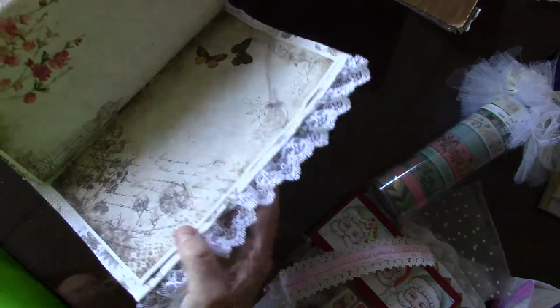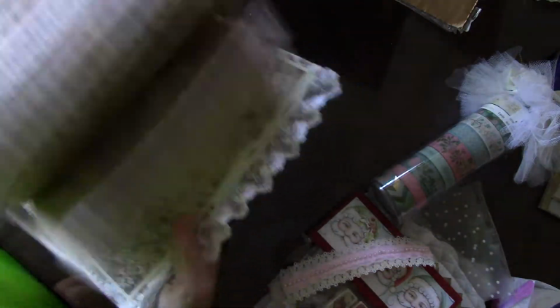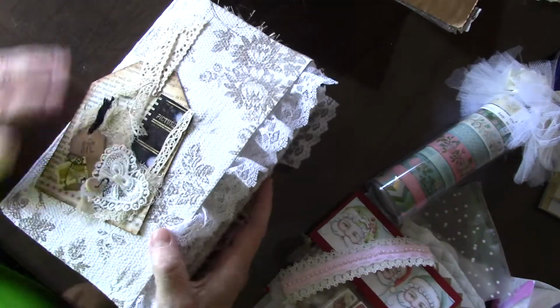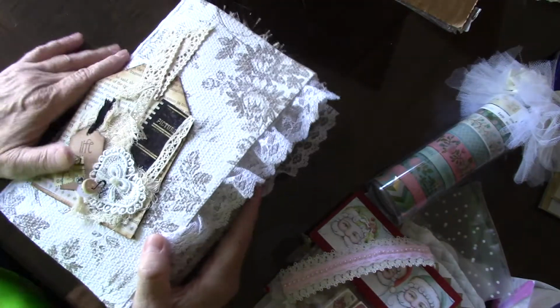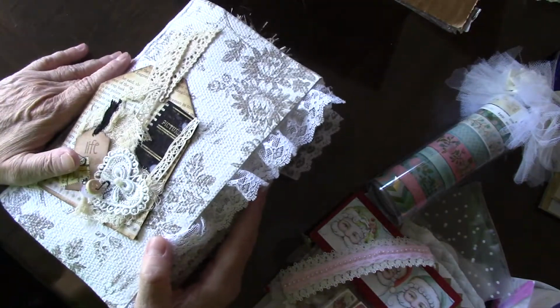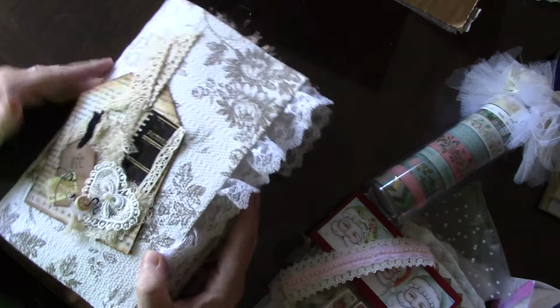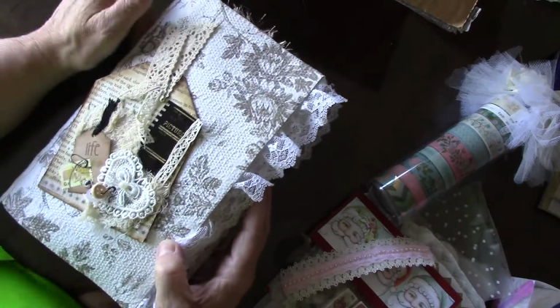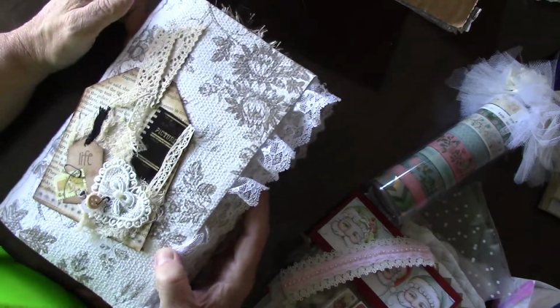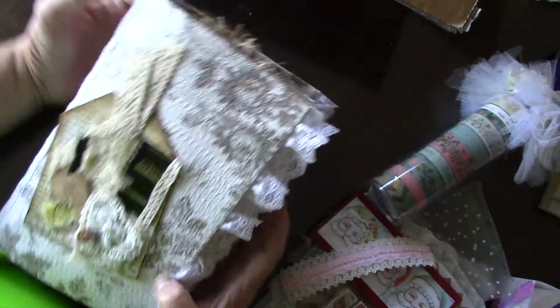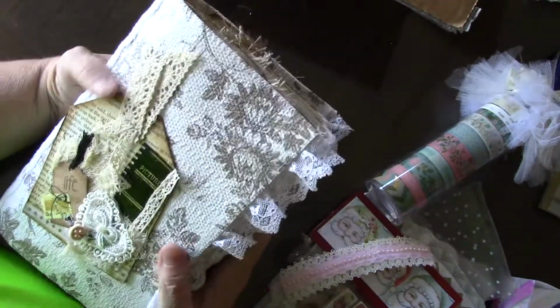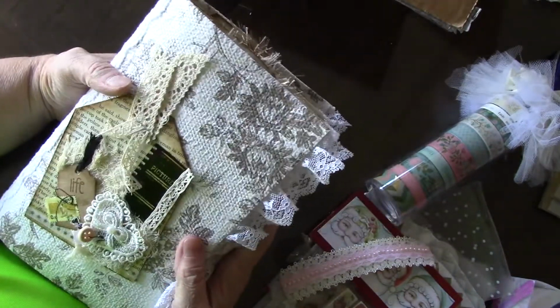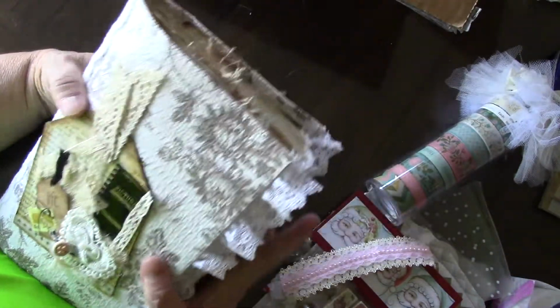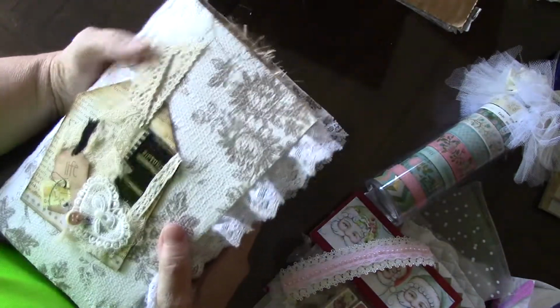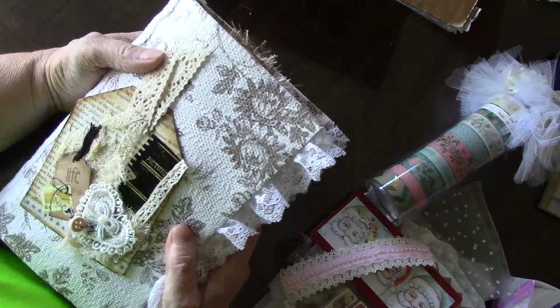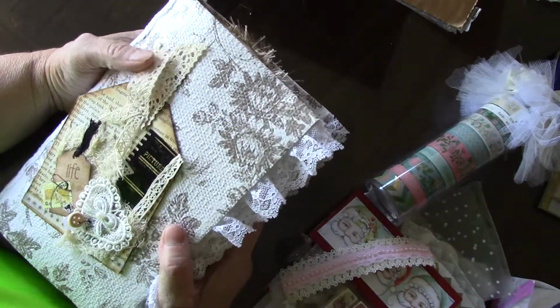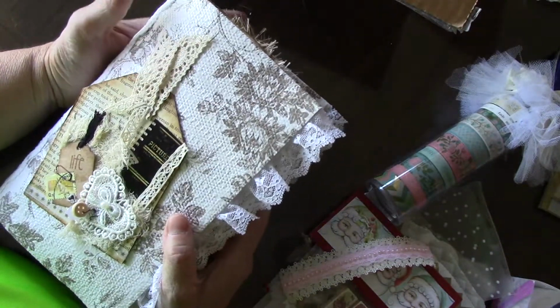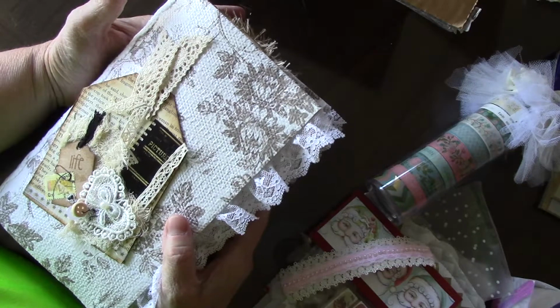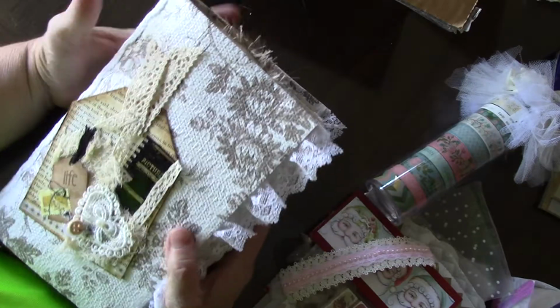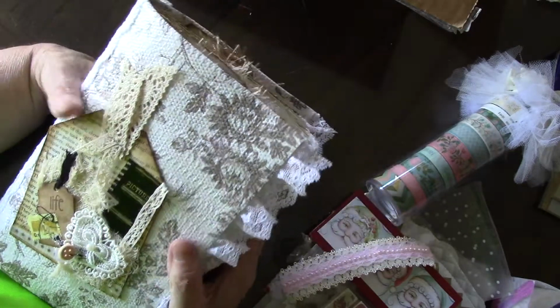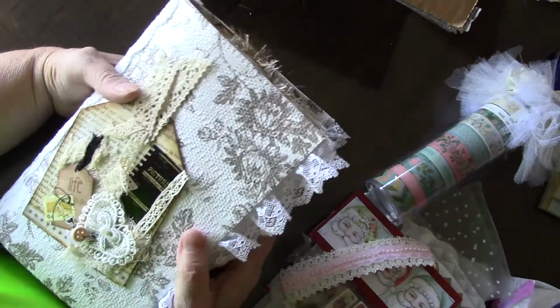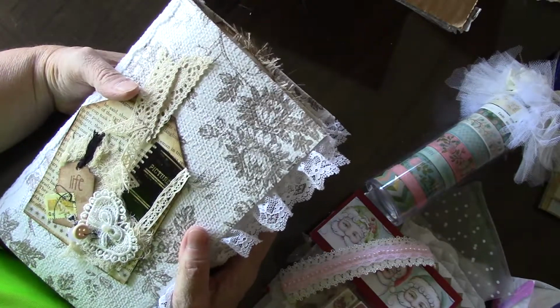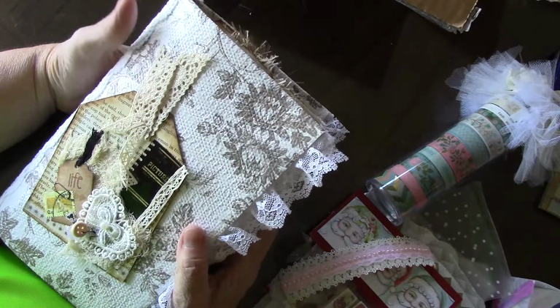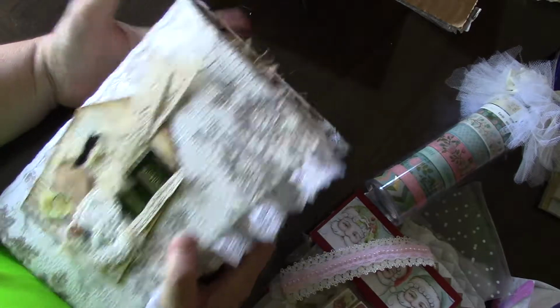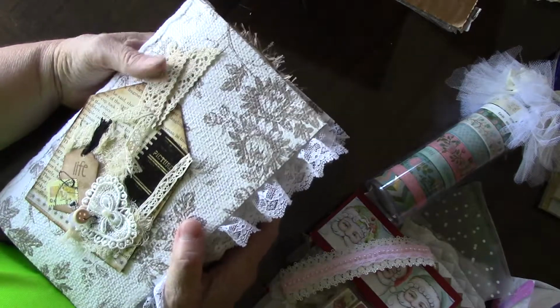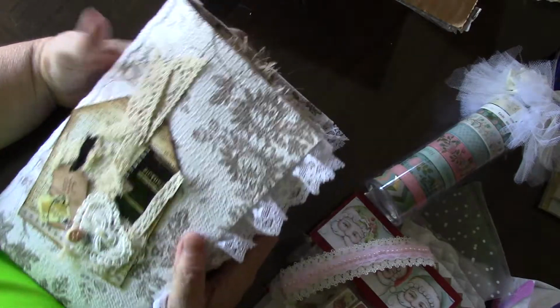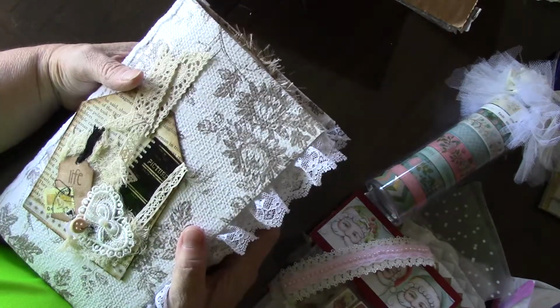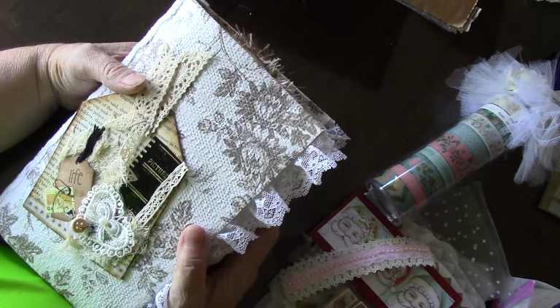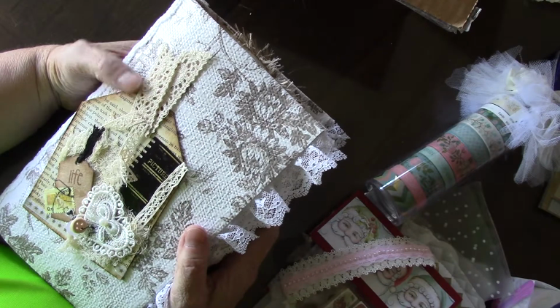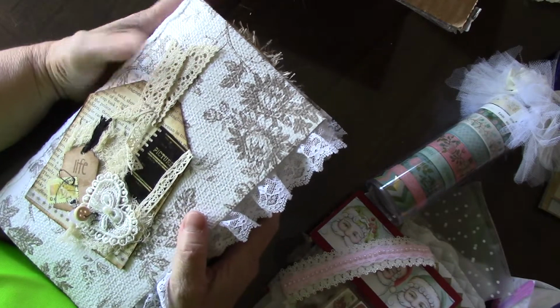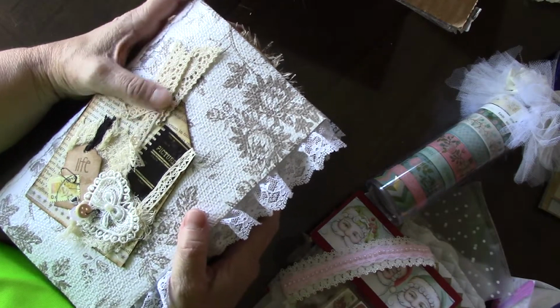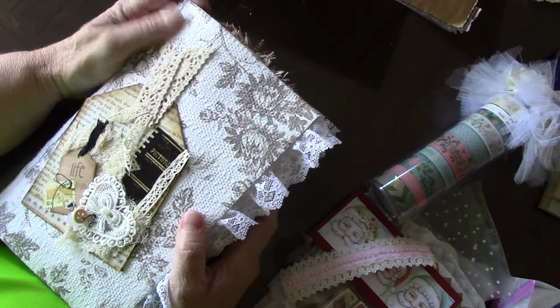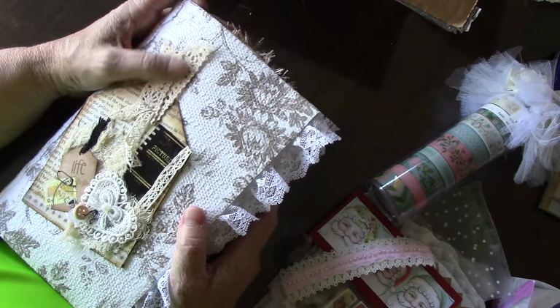Wendy, thank you so much. Everything is just gorgeous. I know you put so much time and effort into everything and I'm so appreciative. You really, really made this fun and thank you so much.